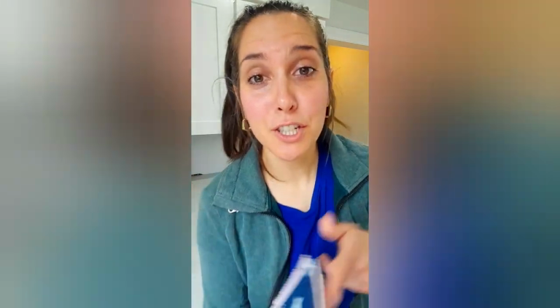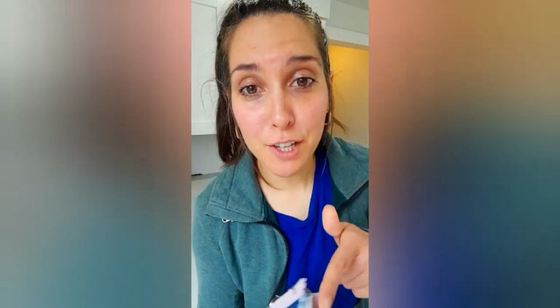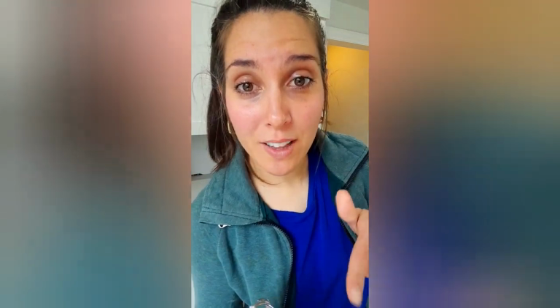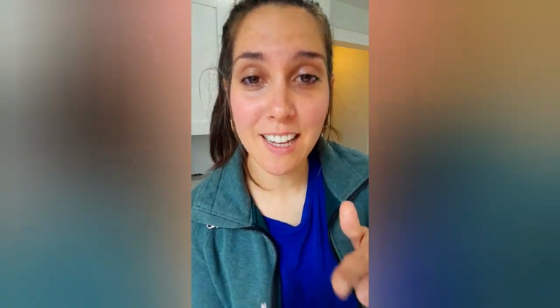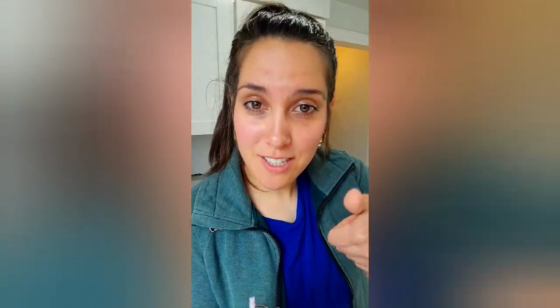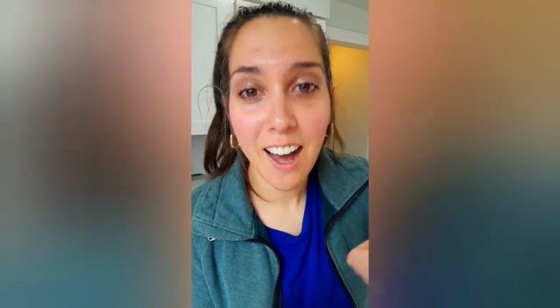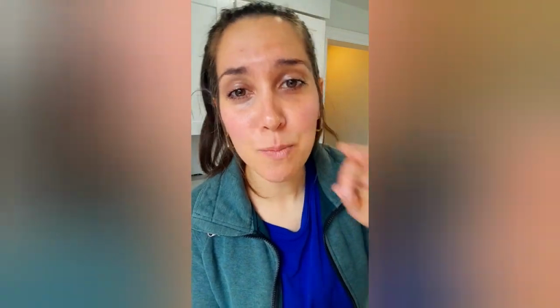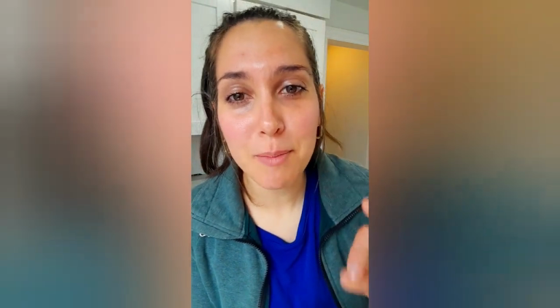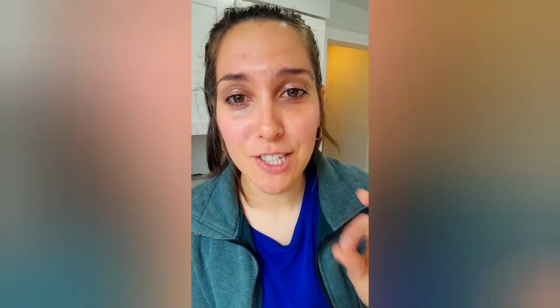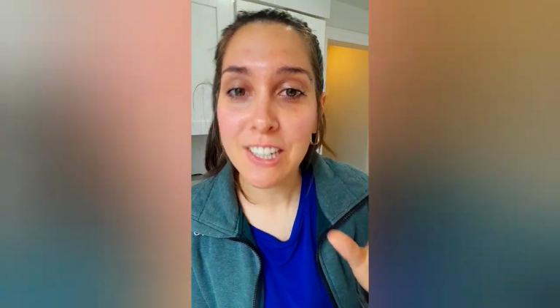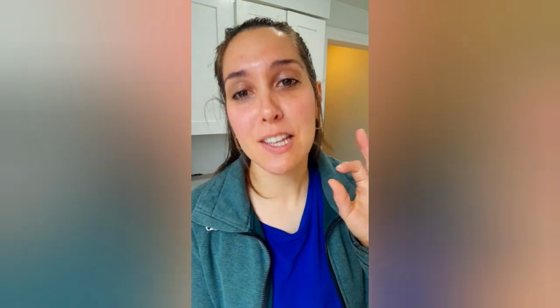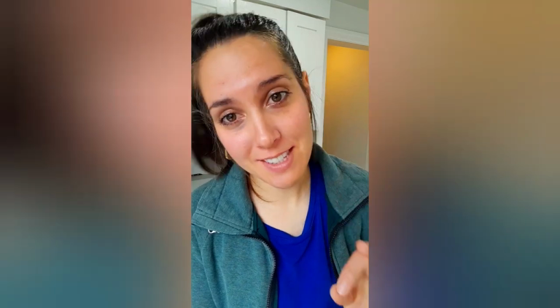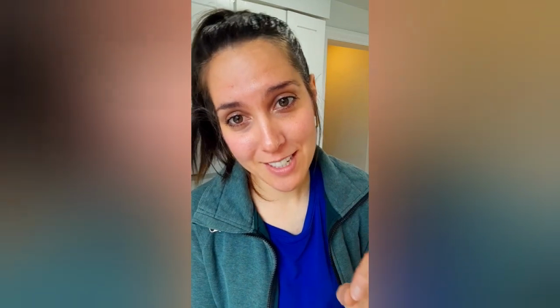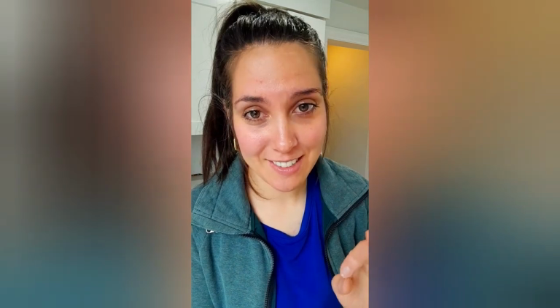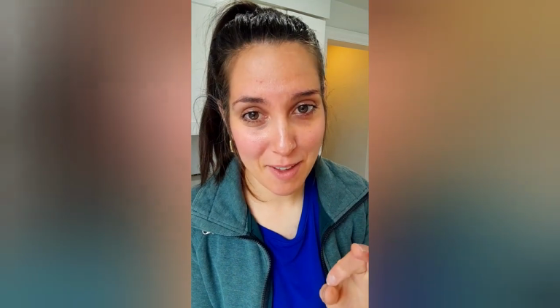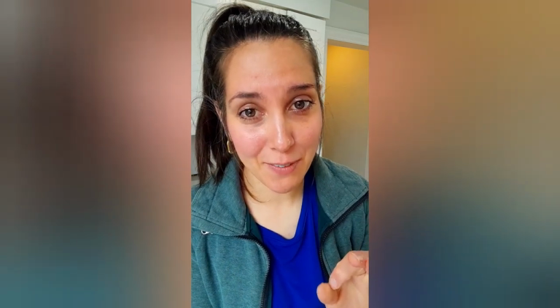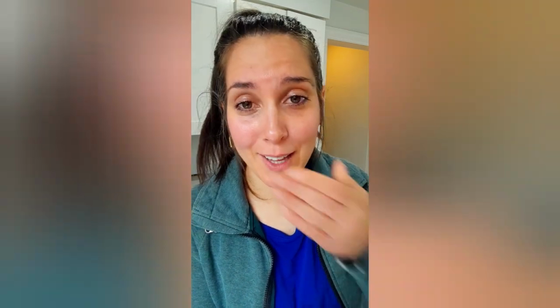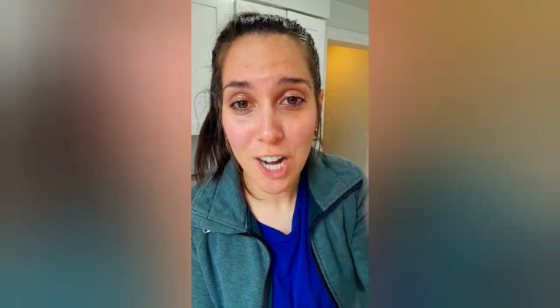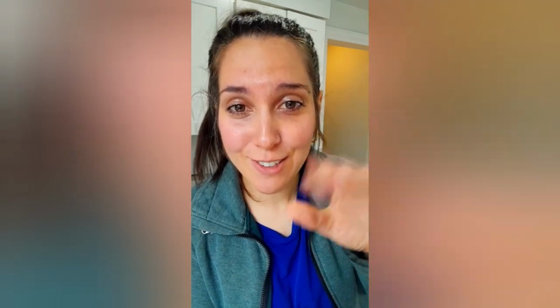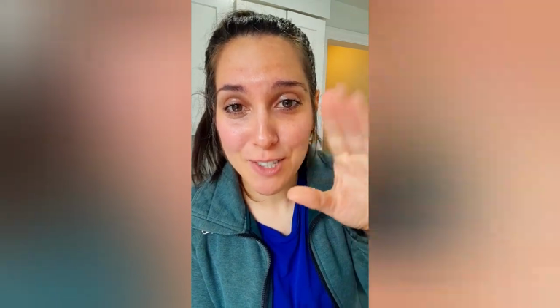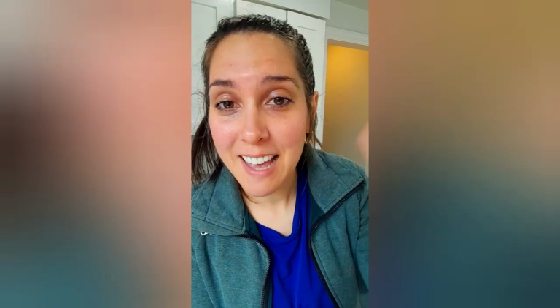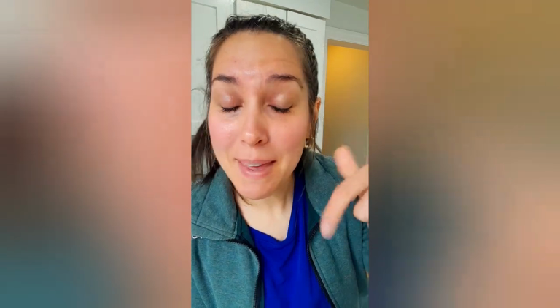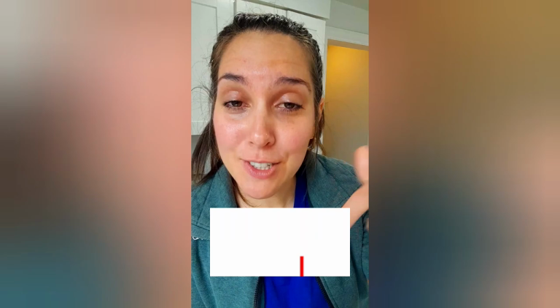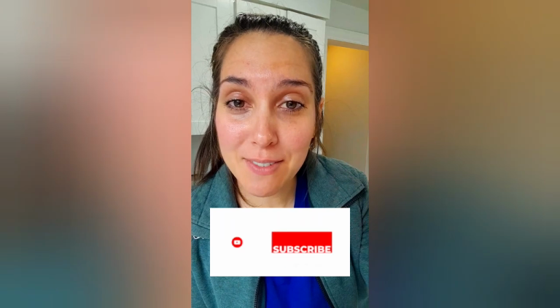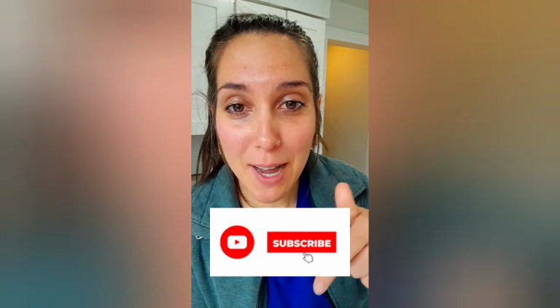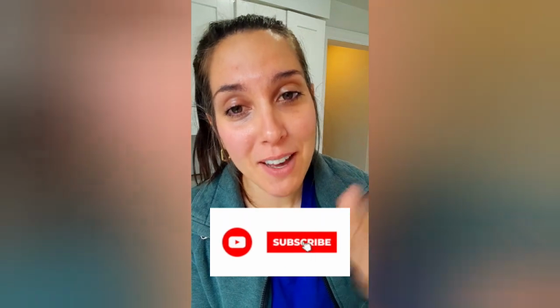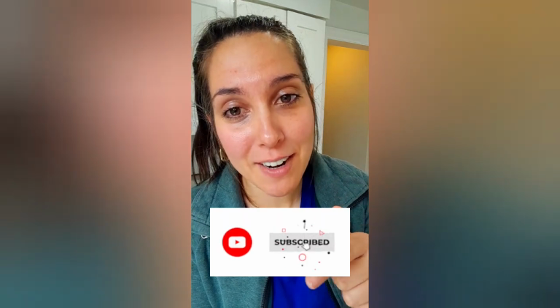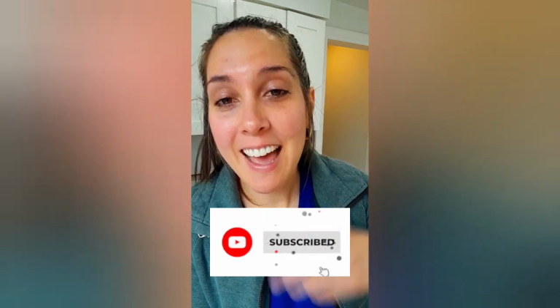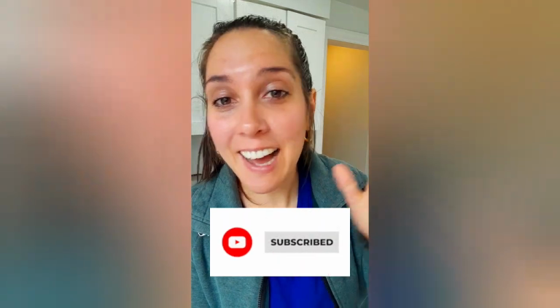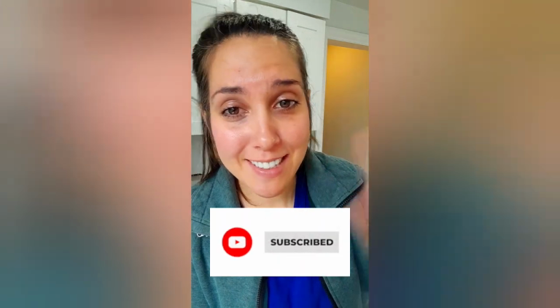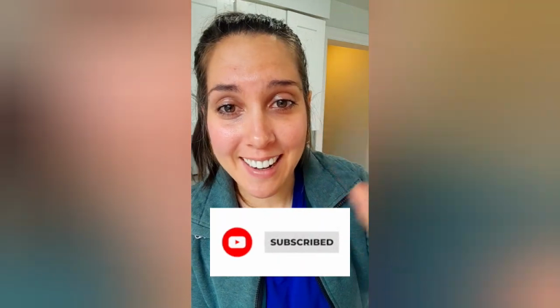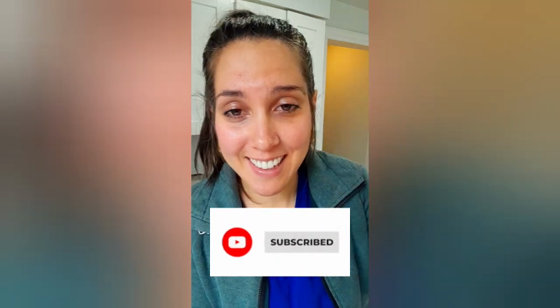Make sure your video quality settings are set to the highest, preferably HD, so that you can see all the details of my video. Thank you so much, you guys. Make sure you have subscribed if you haven't already, and I will see you in the next video.